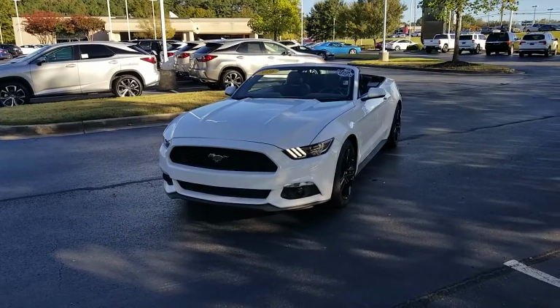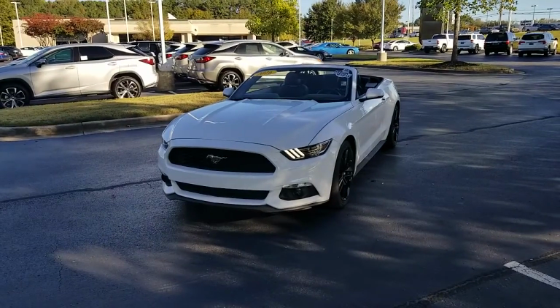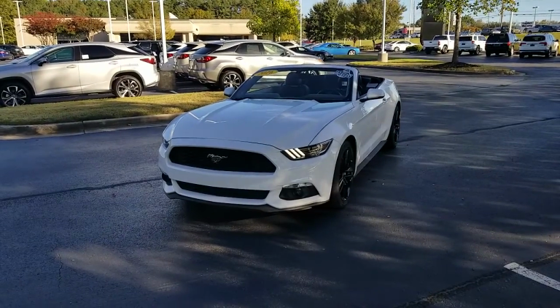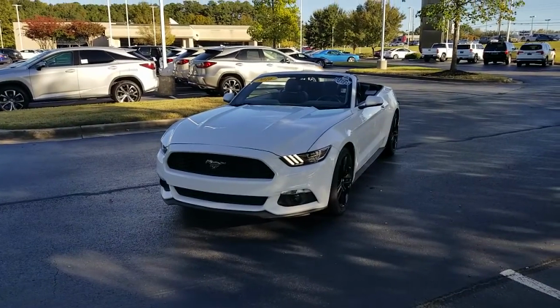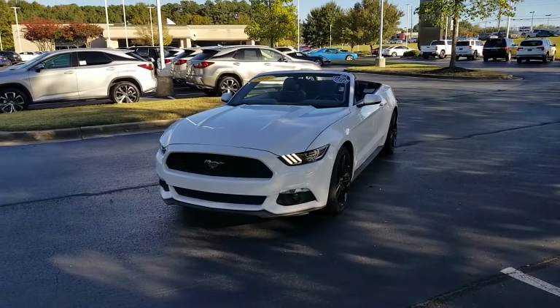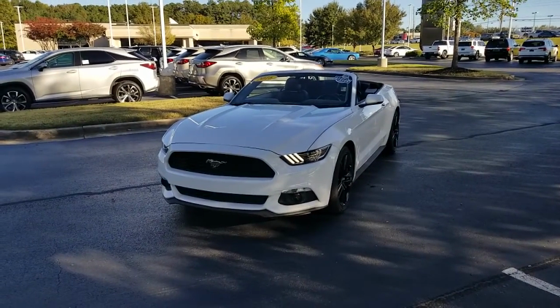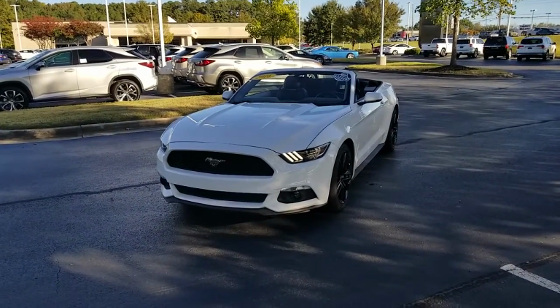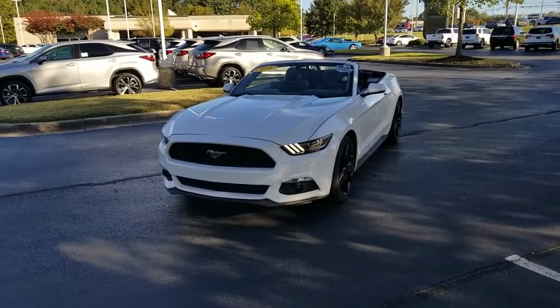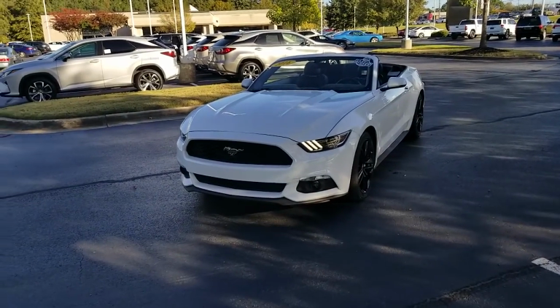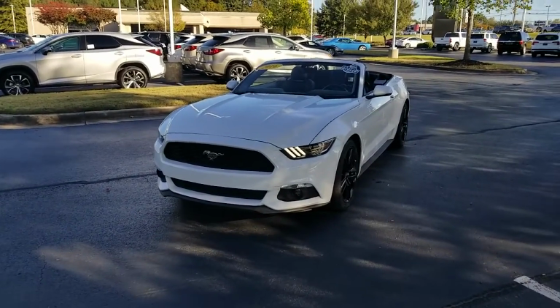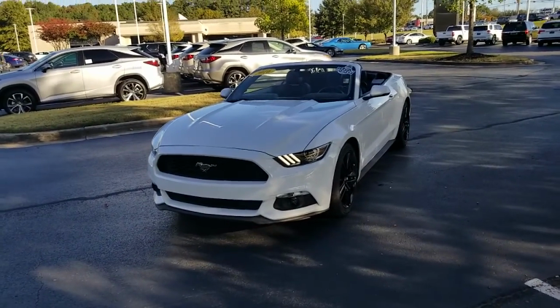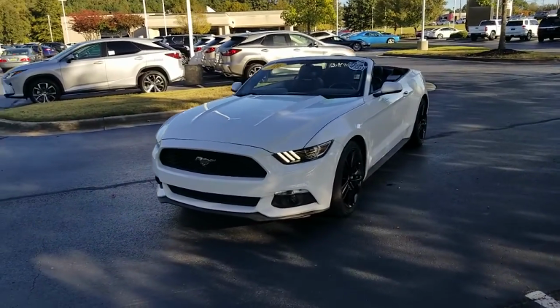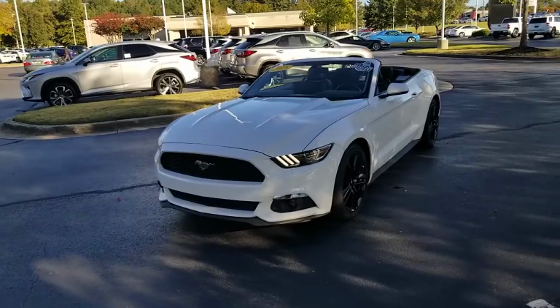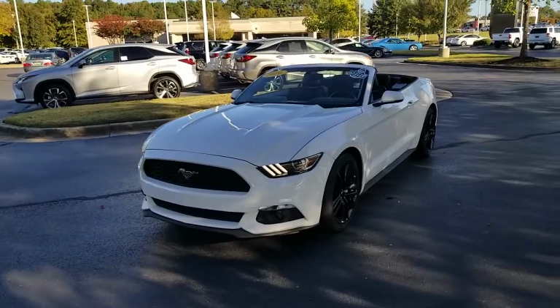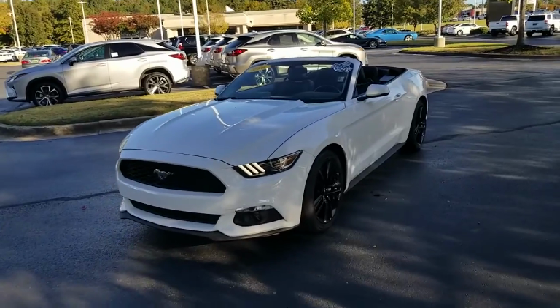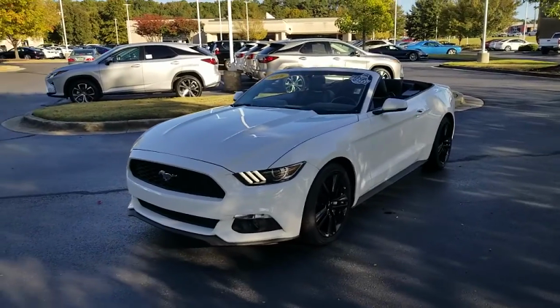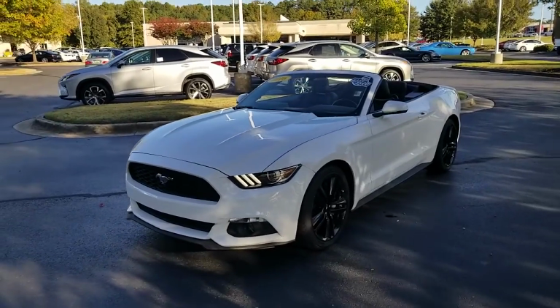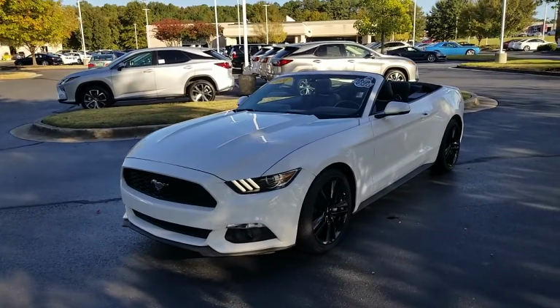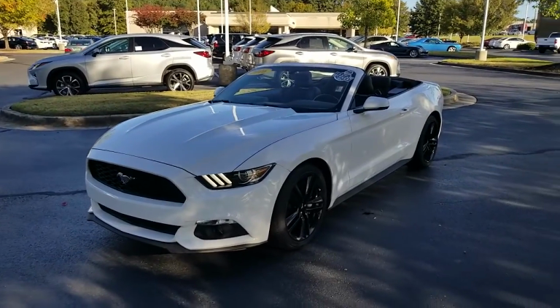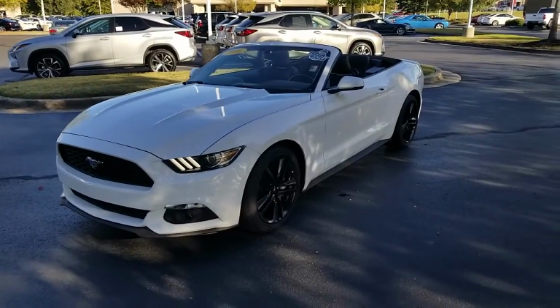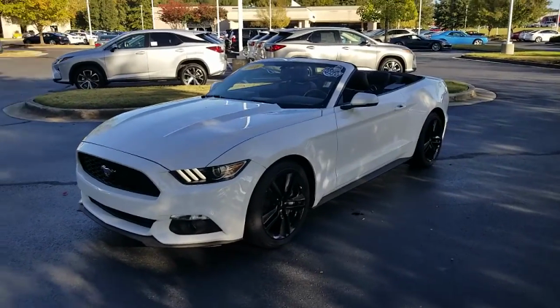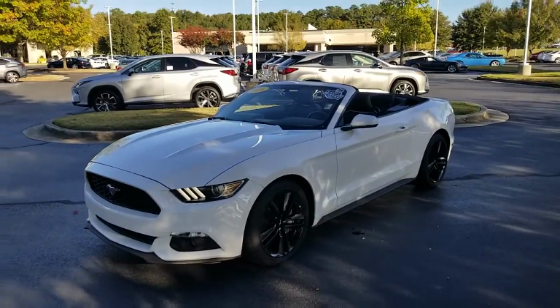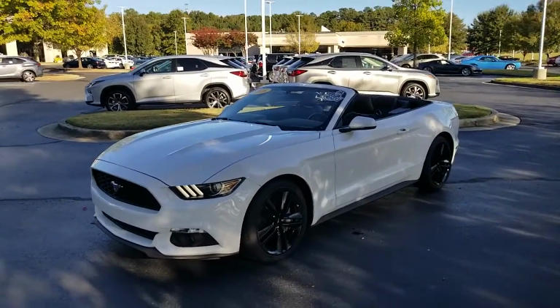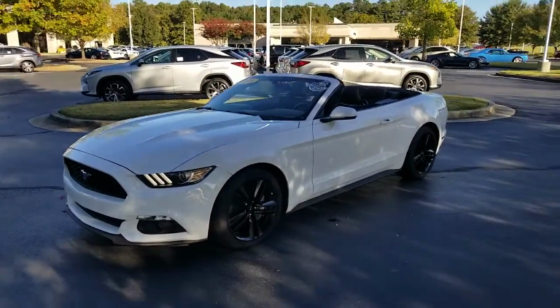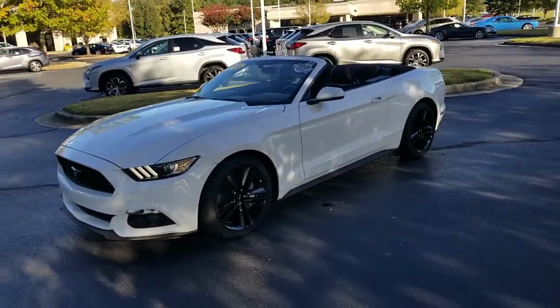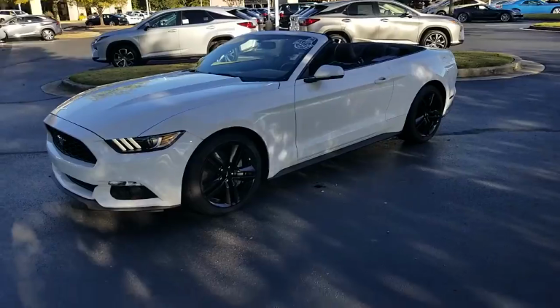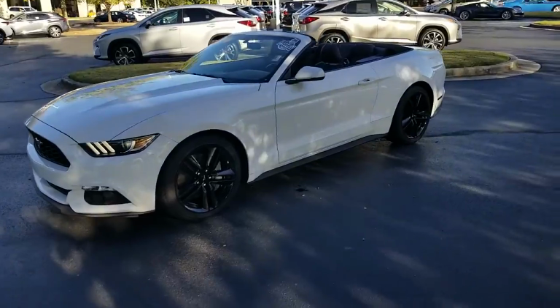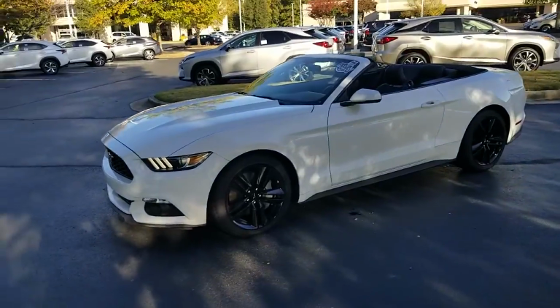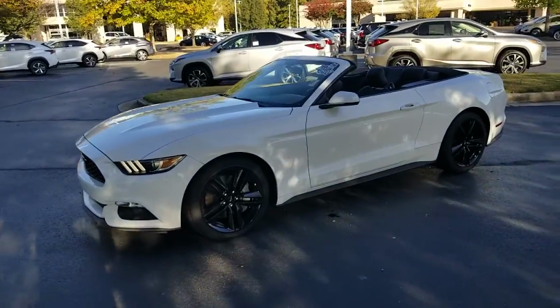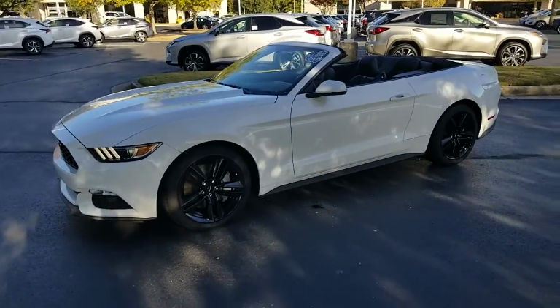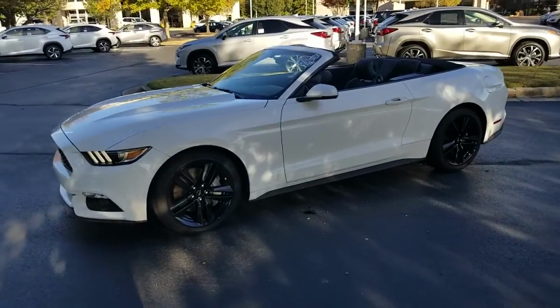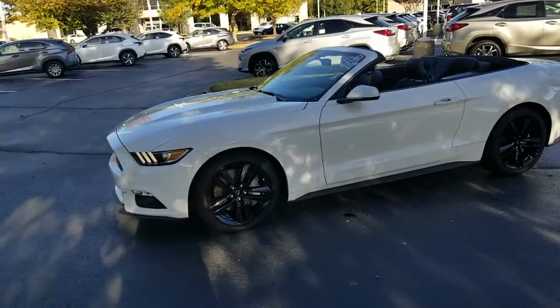Hello. This is JJ with Lexus at Huntsville. Here today we have a 2016 Ford Mustang Convertible with the four cylinder EcoBoost.